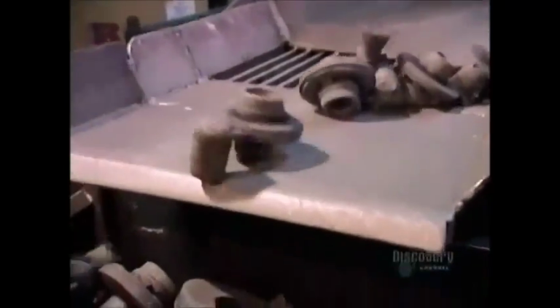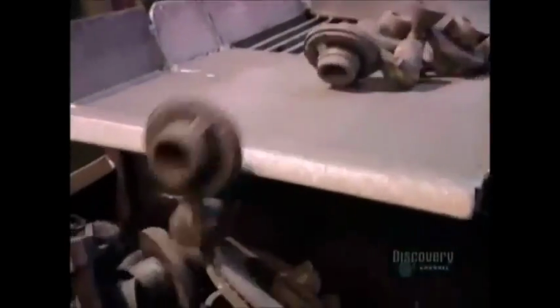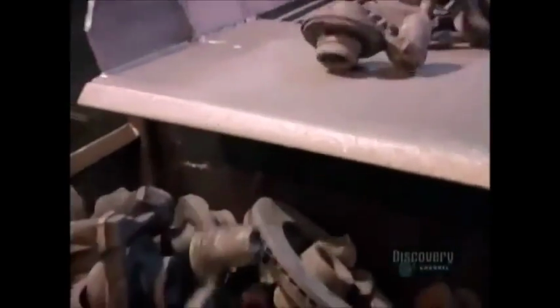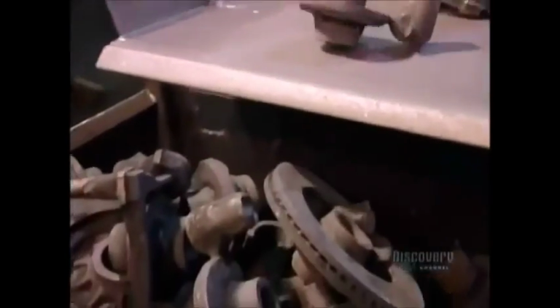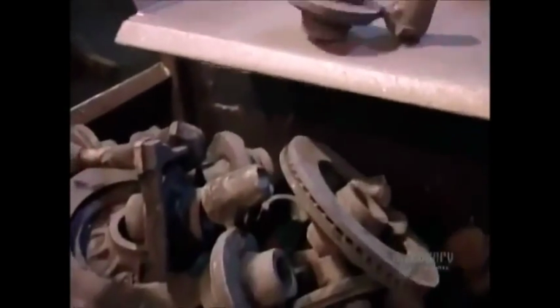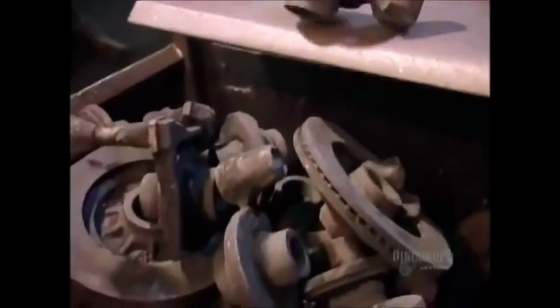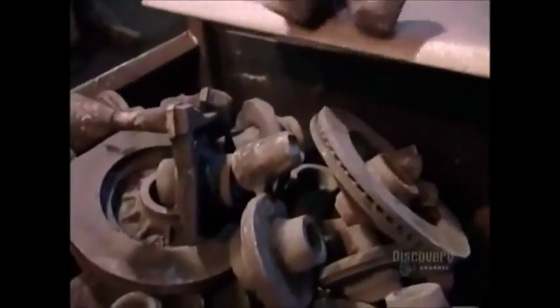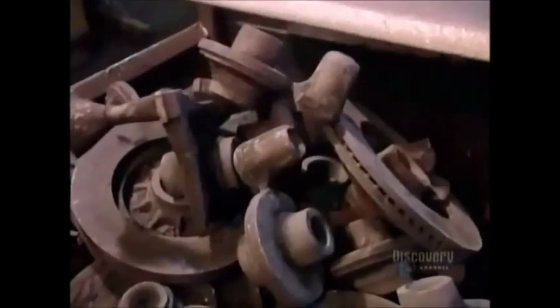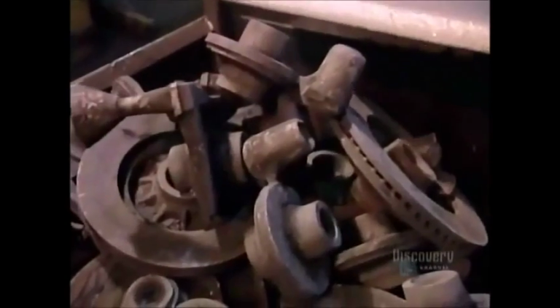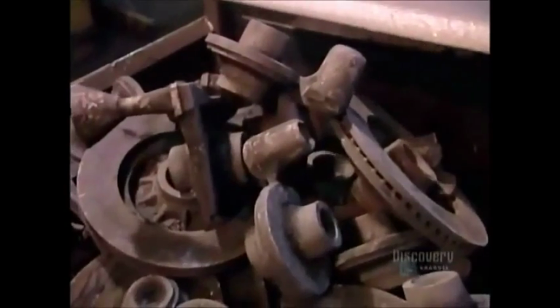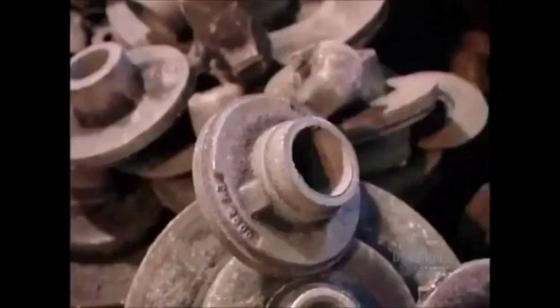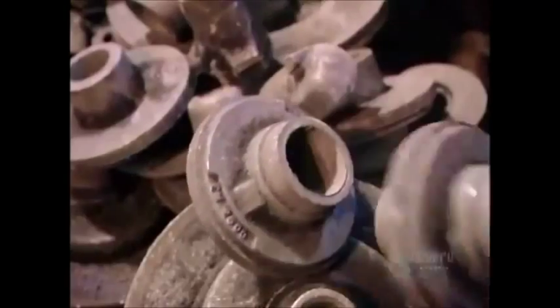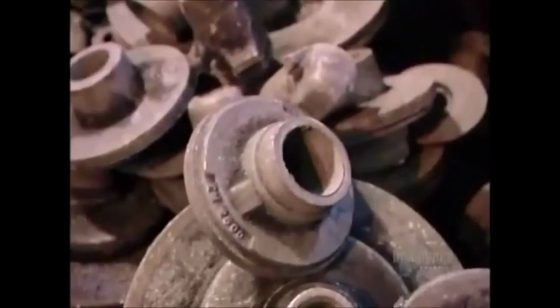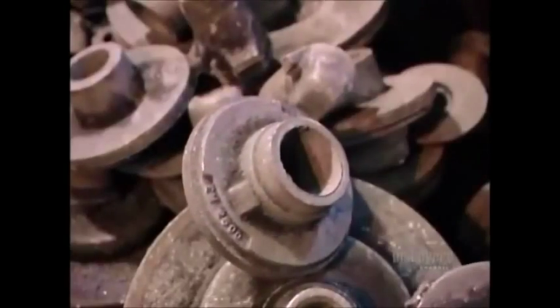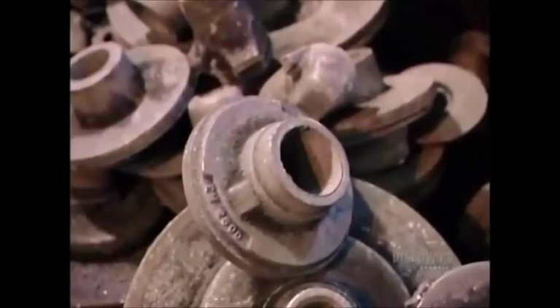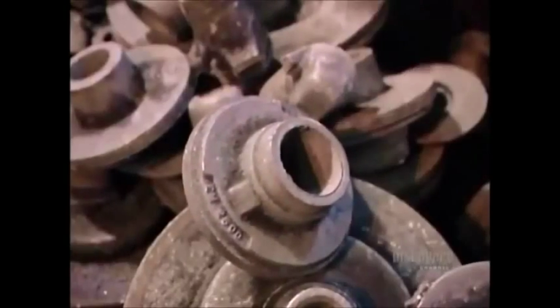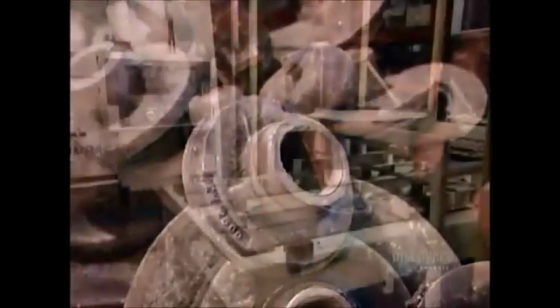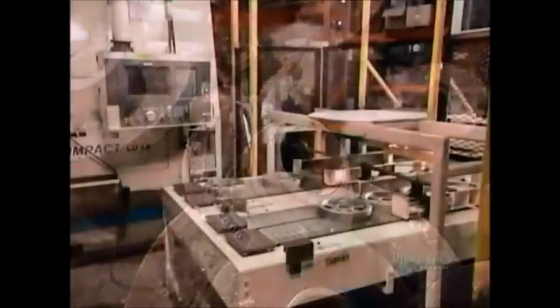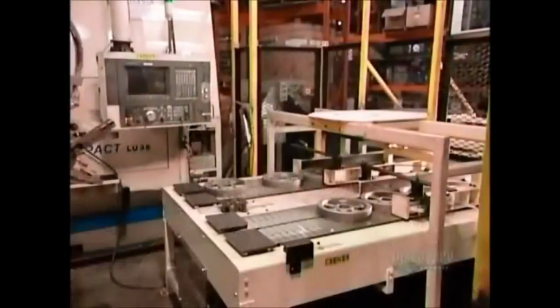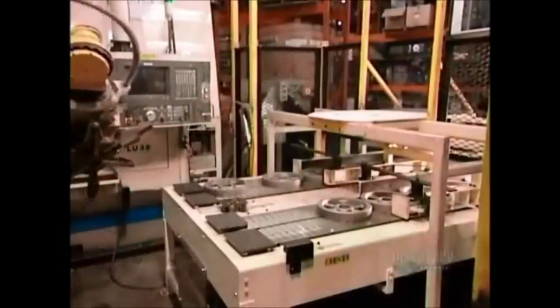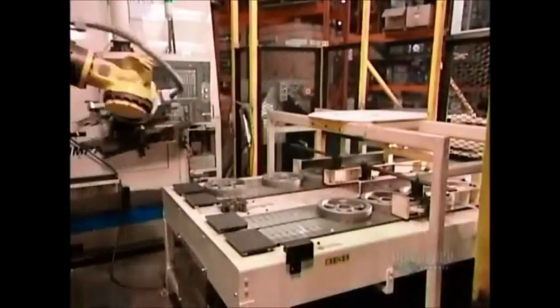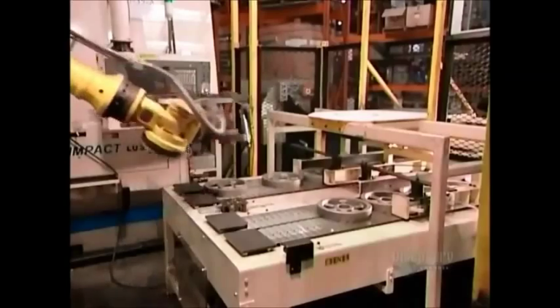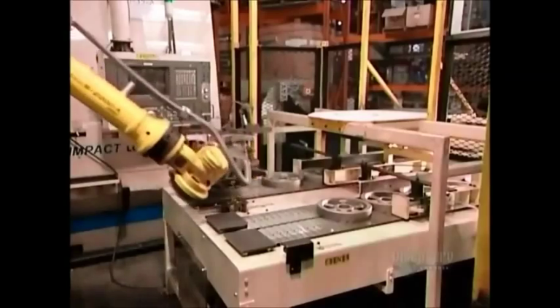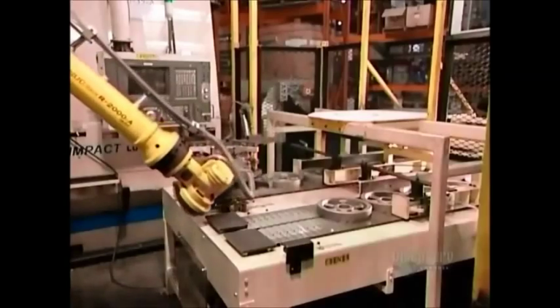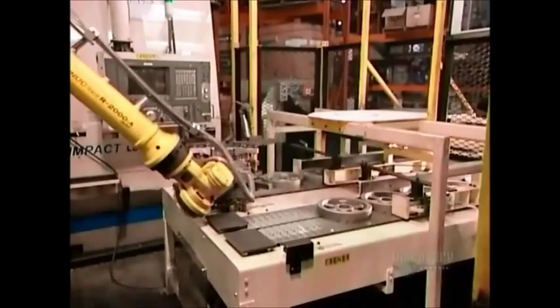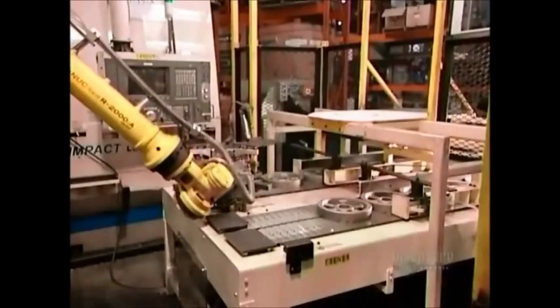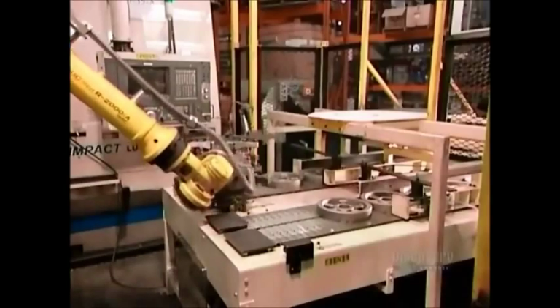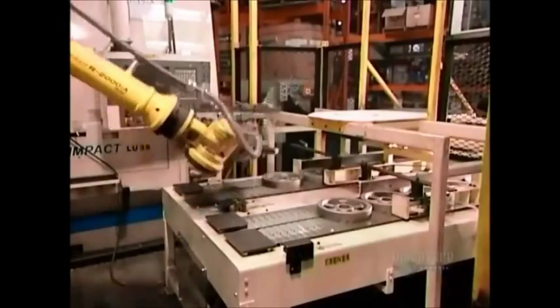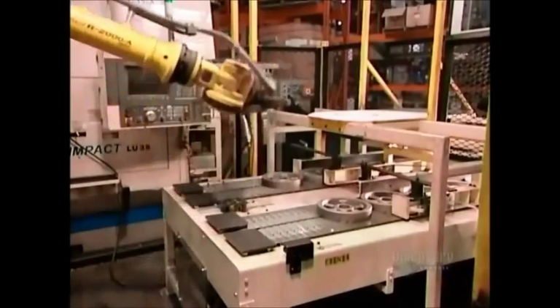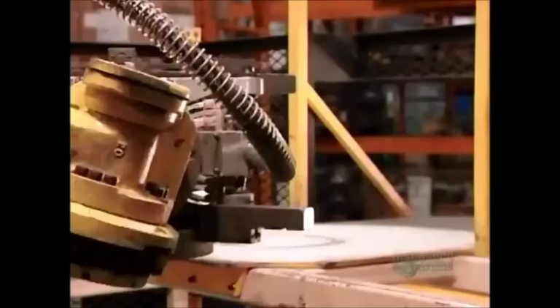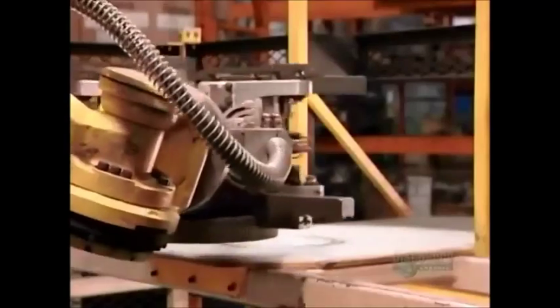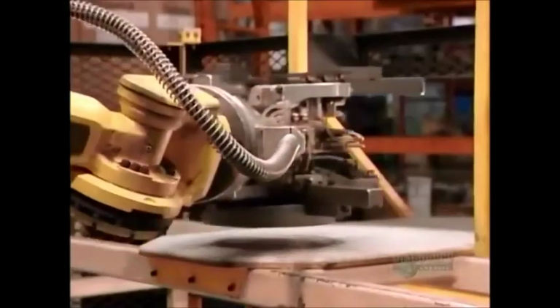While the pulleys go off to be cleaned, the sand is recycled into new molds. The pulleys are in rough form — they still have to be machined to specifications.